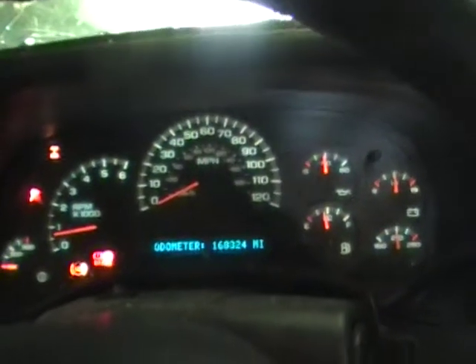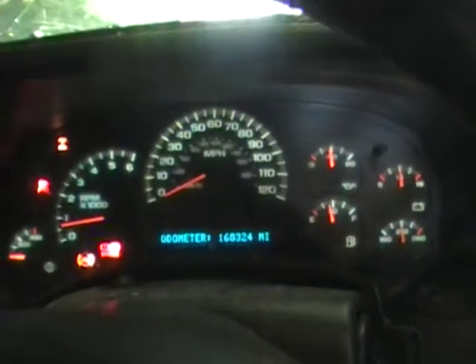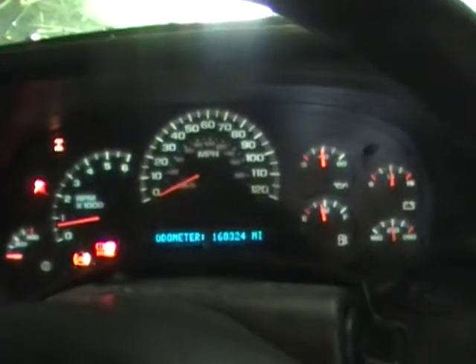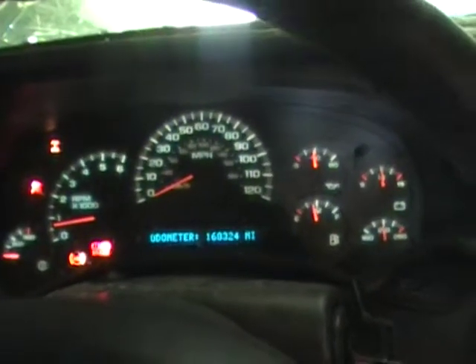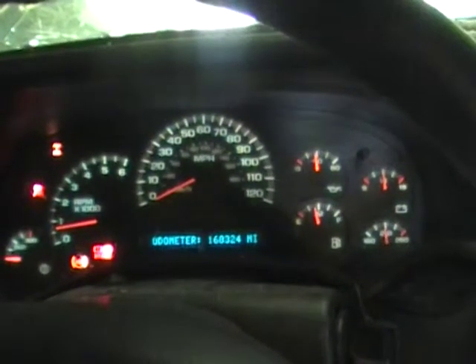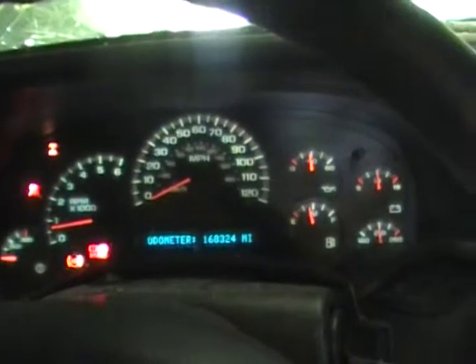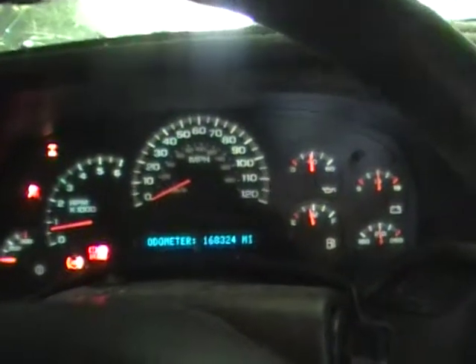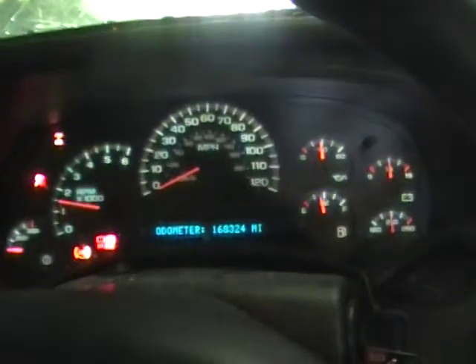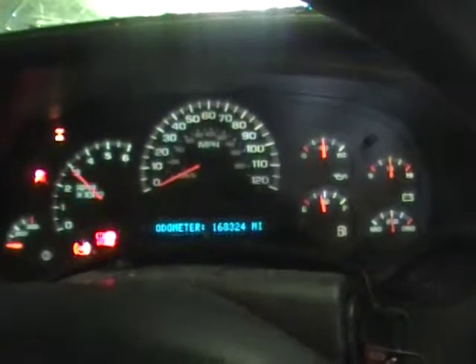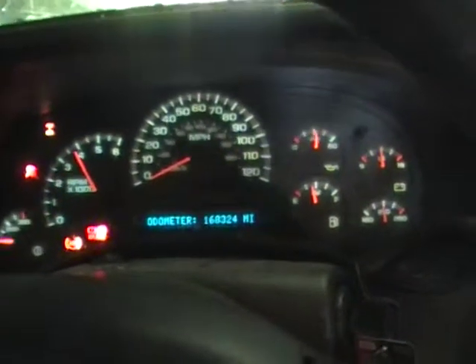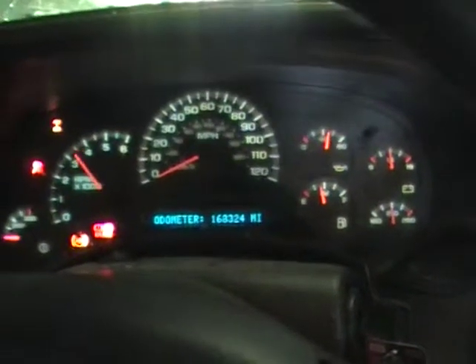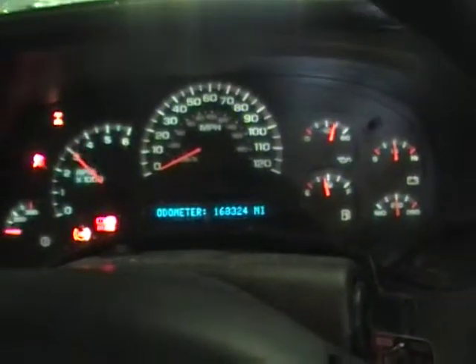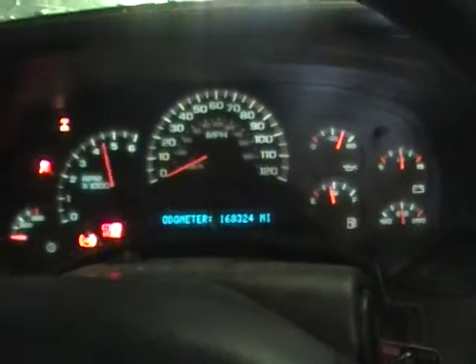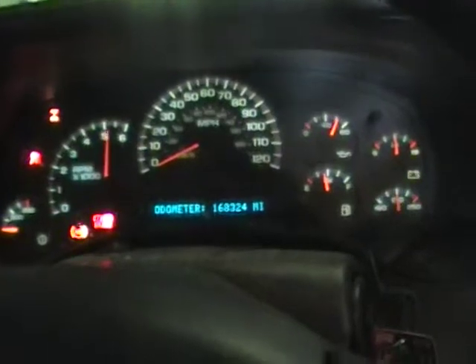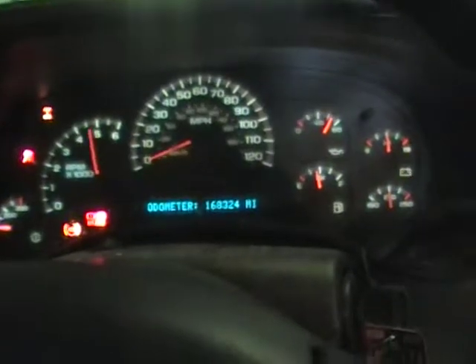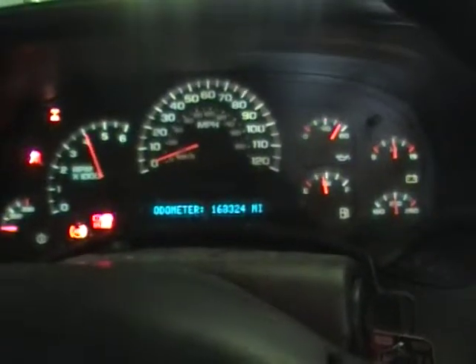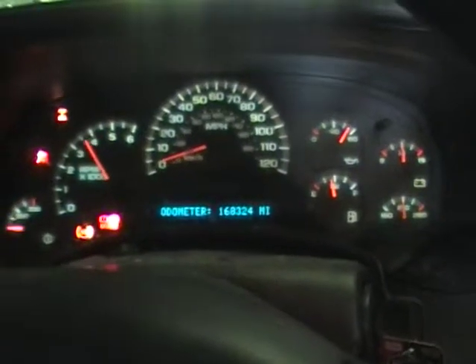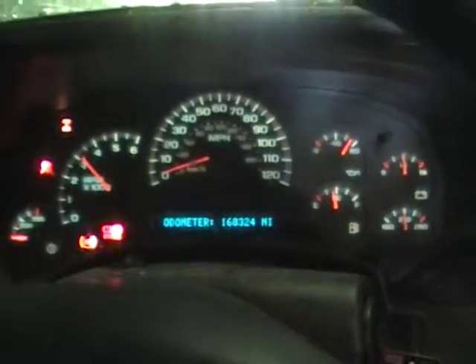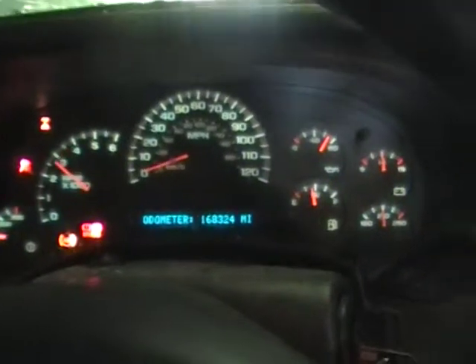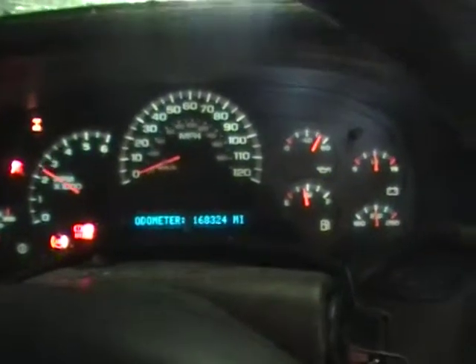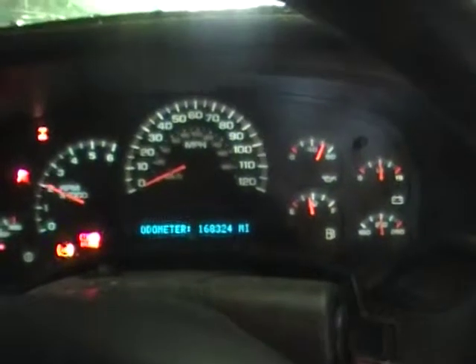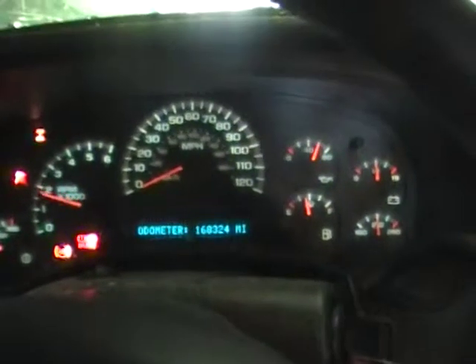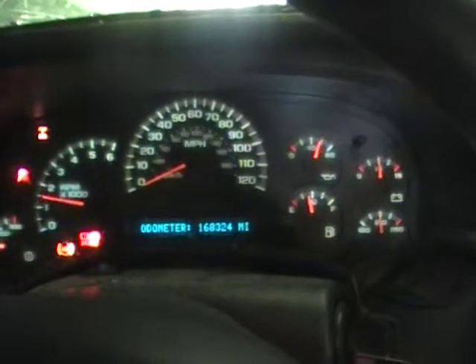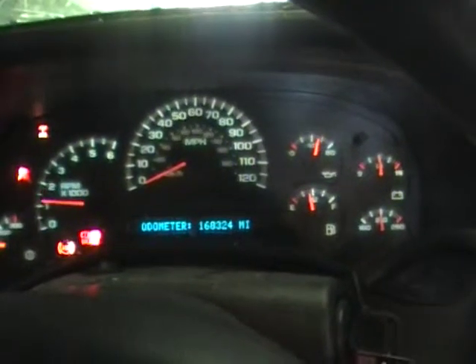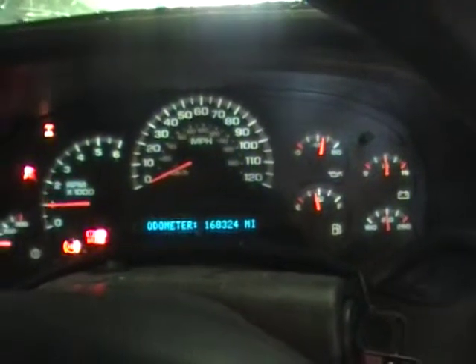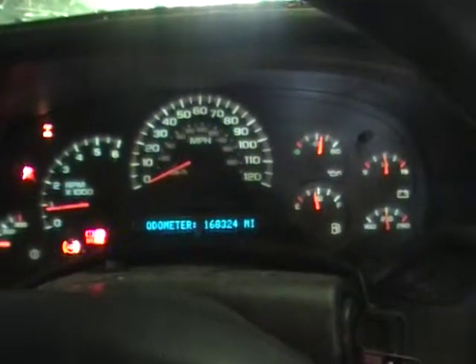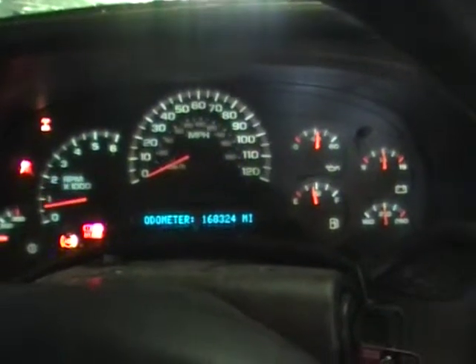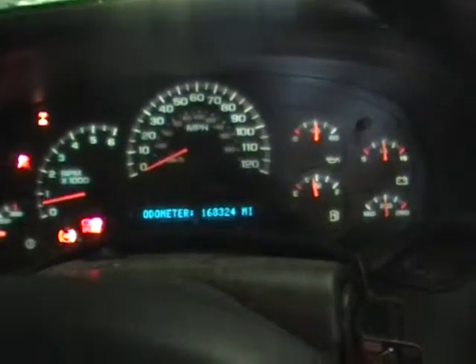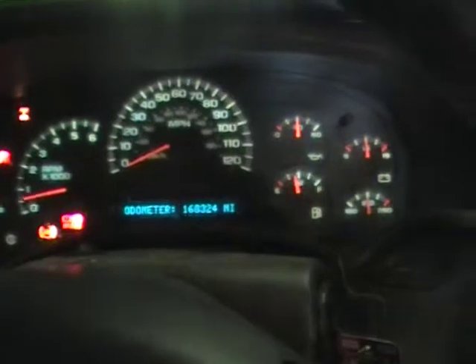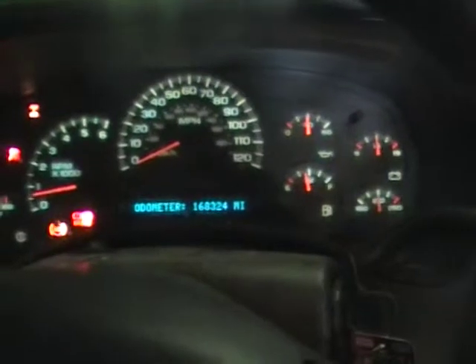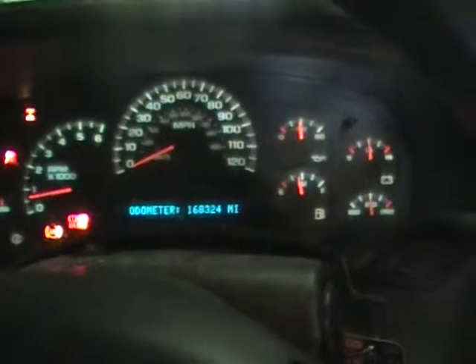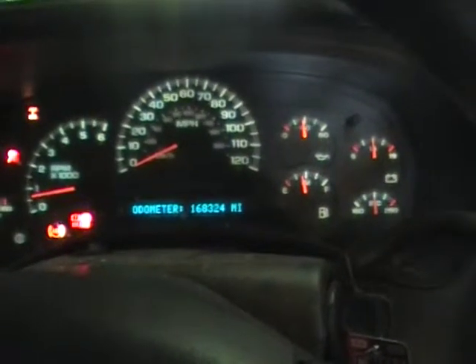I'm going to give her a couple quick revs and see how it sounds. Nice, responsive 6.0 liter engine here. Great engines for swaps.